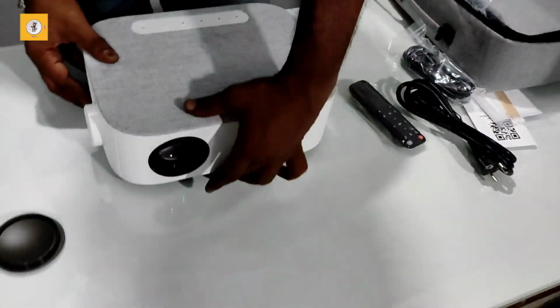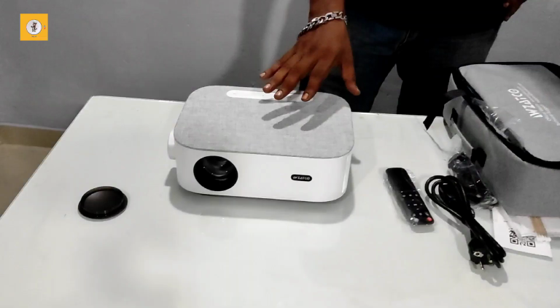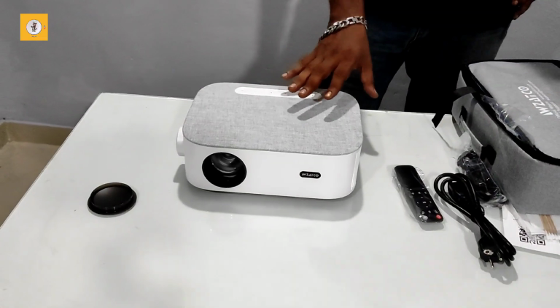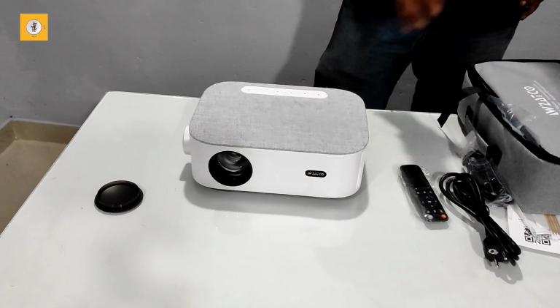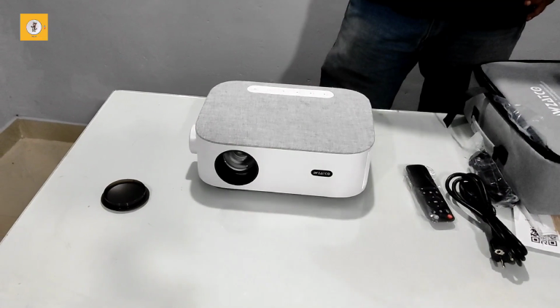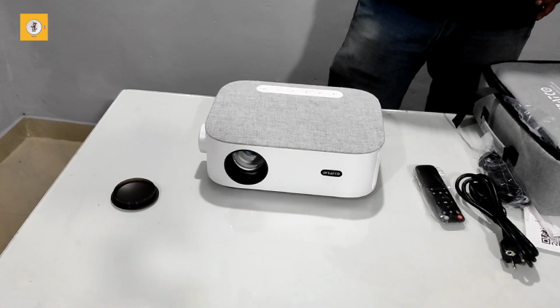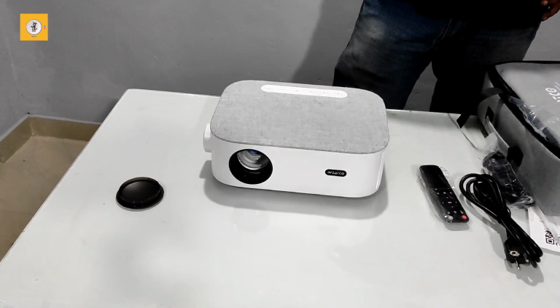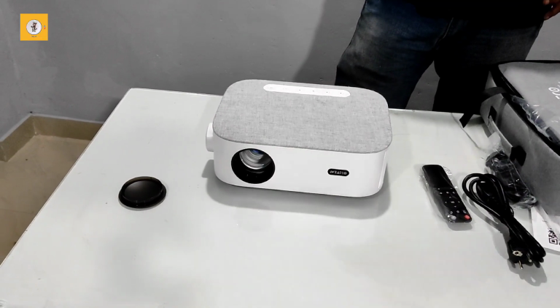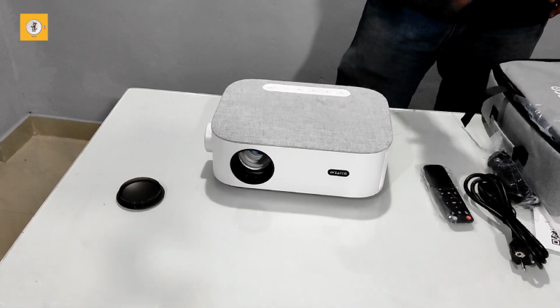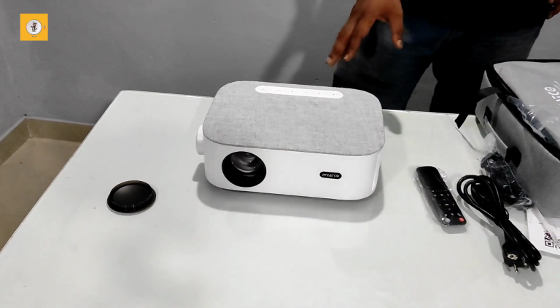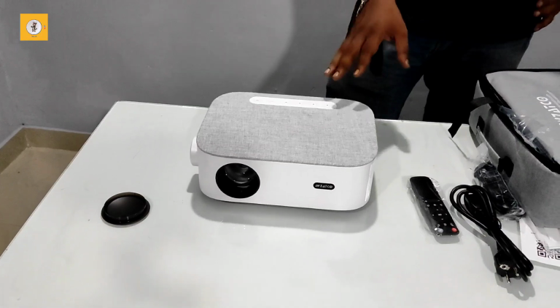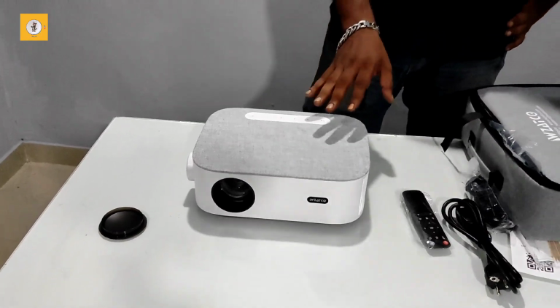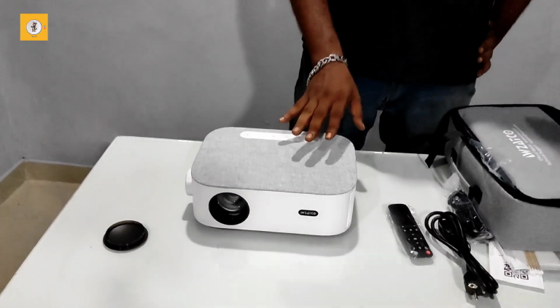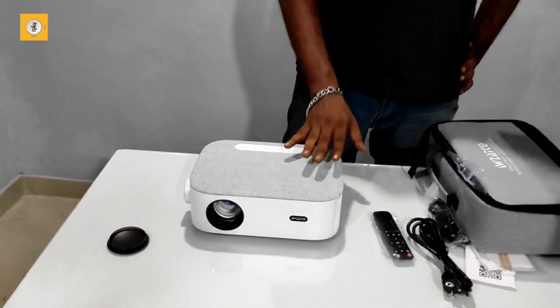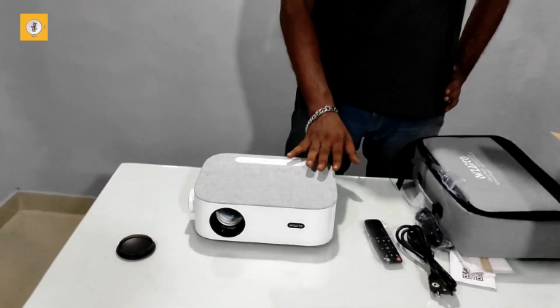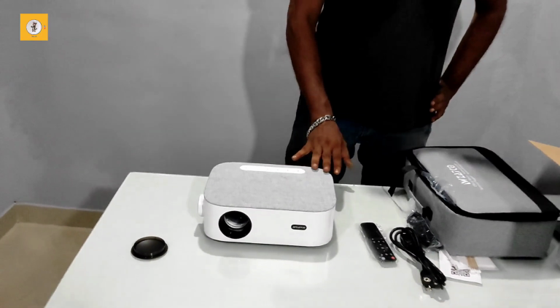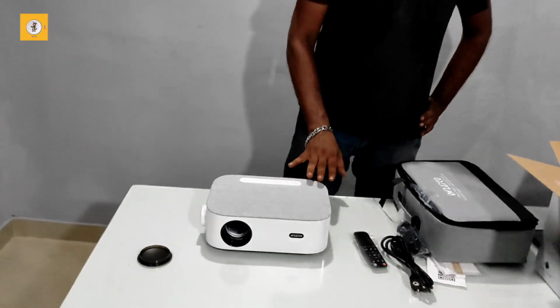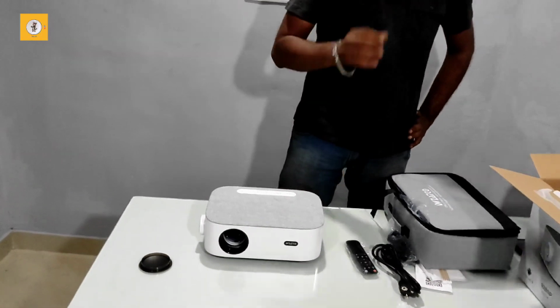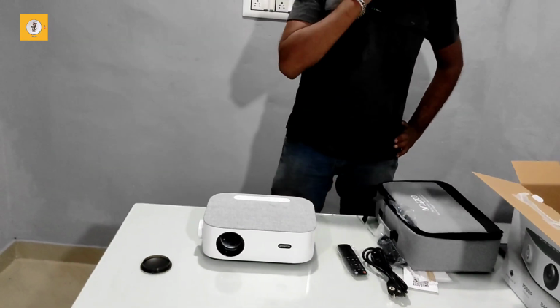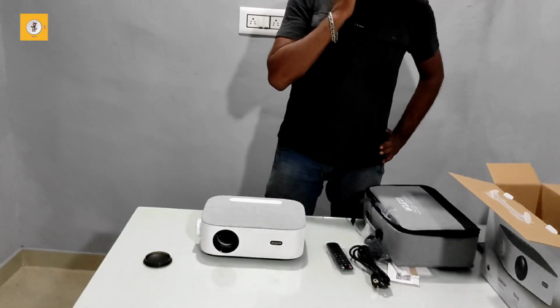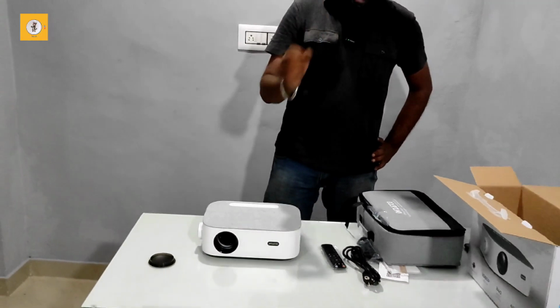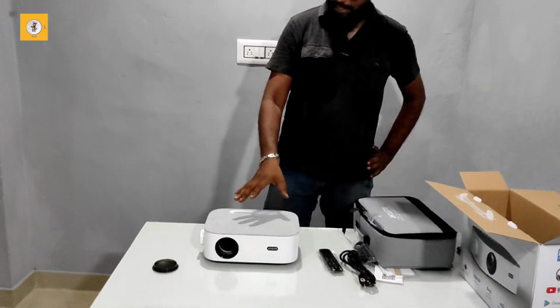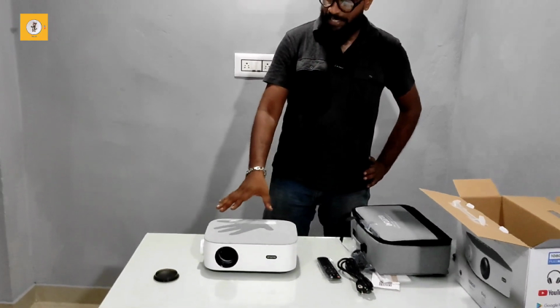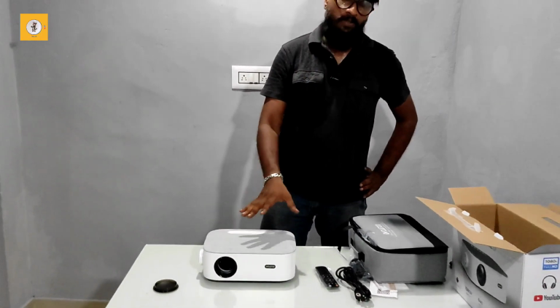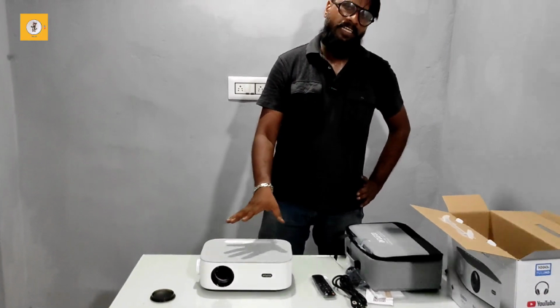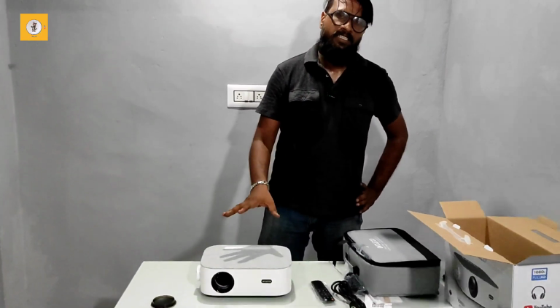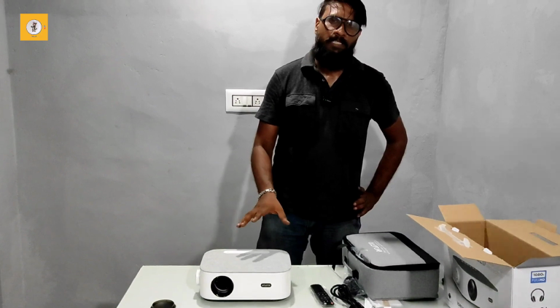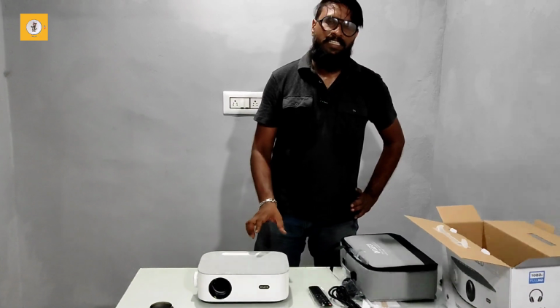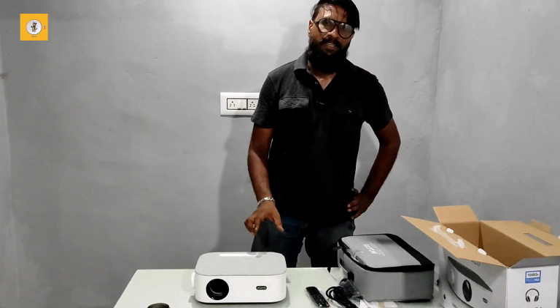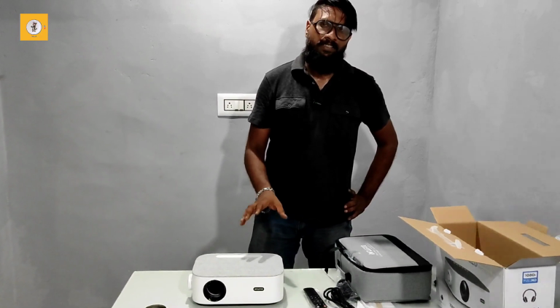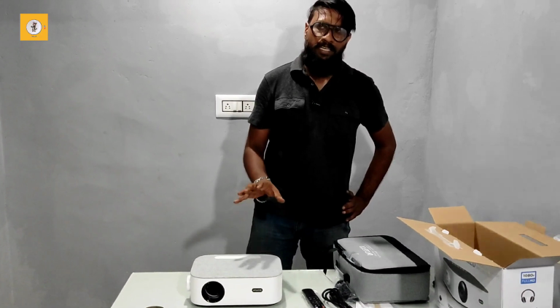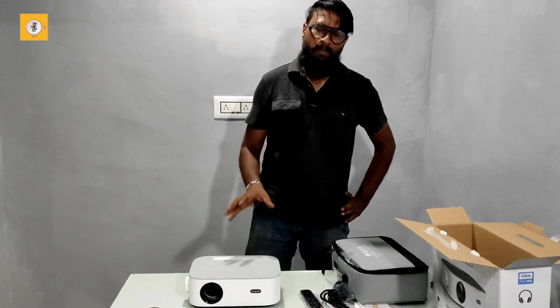This is an RGB projector. It has 32GB of storage. There is a maximum screen size of 300 inches.